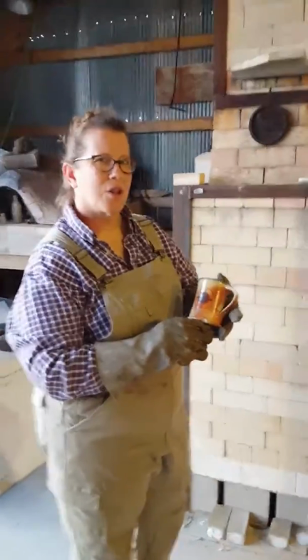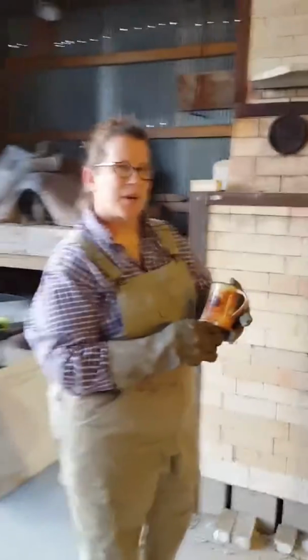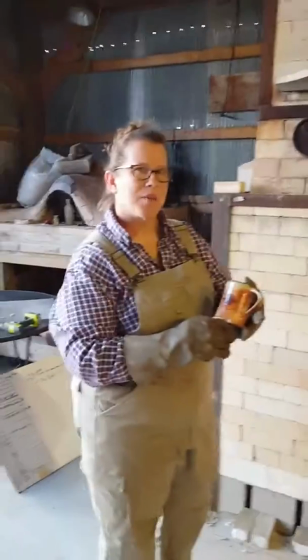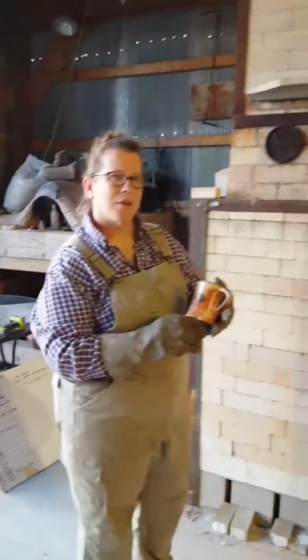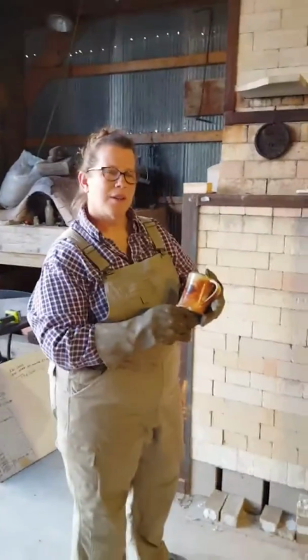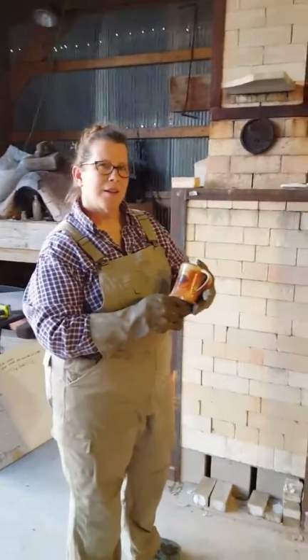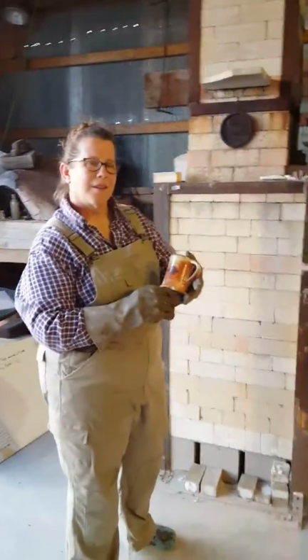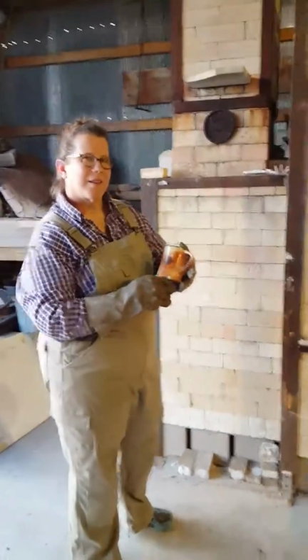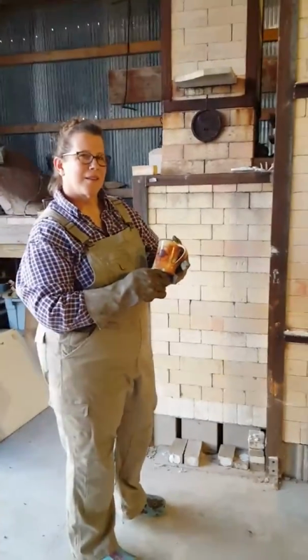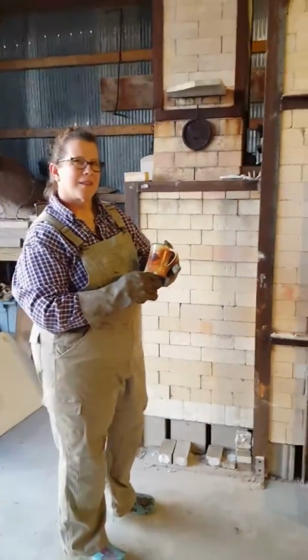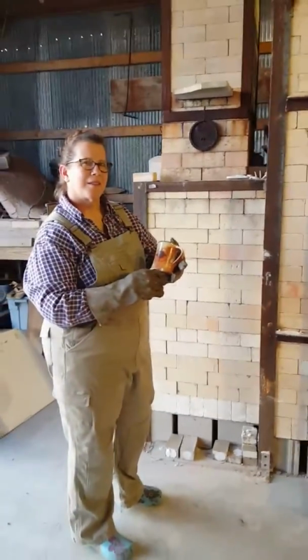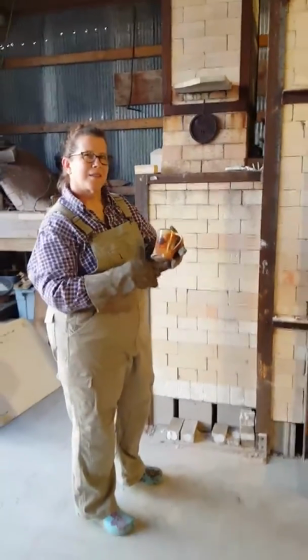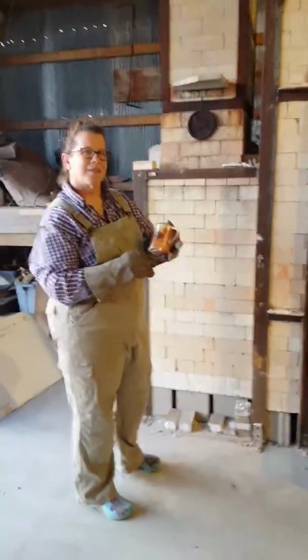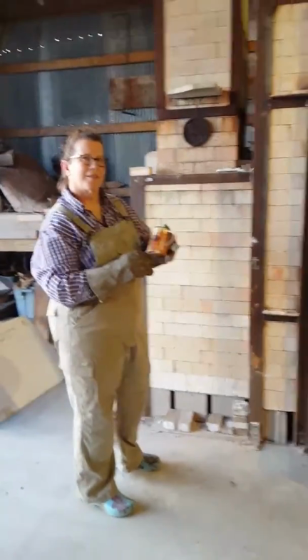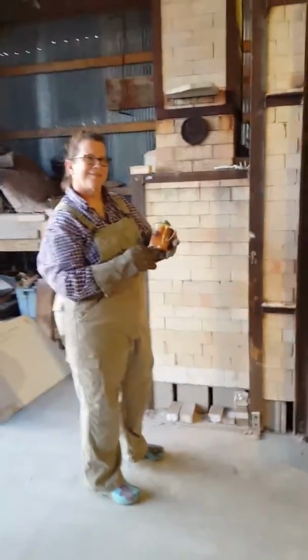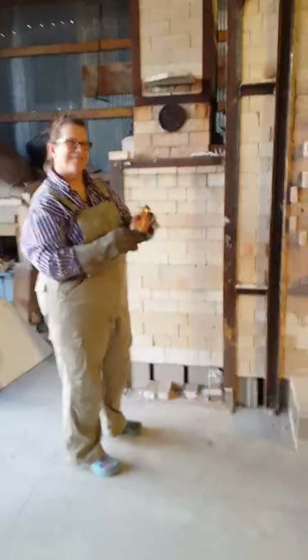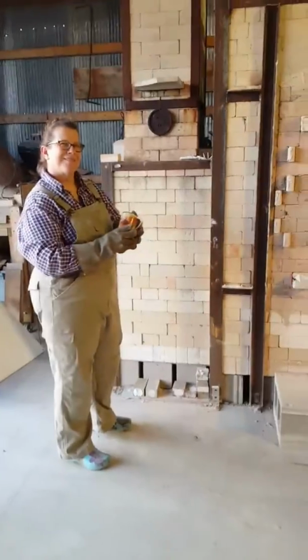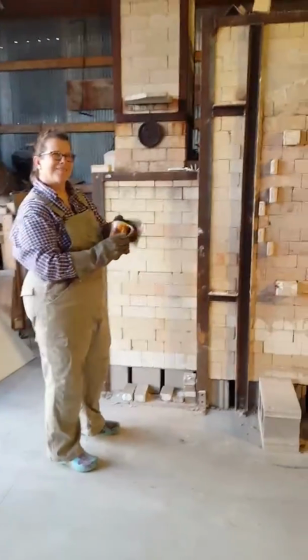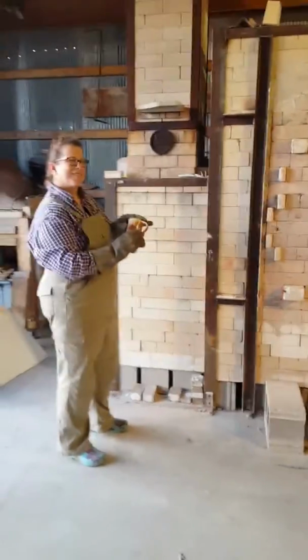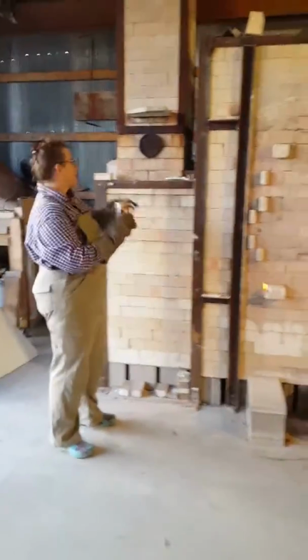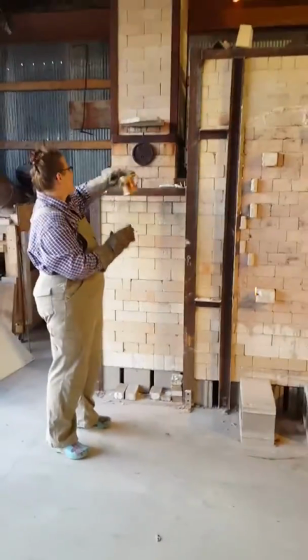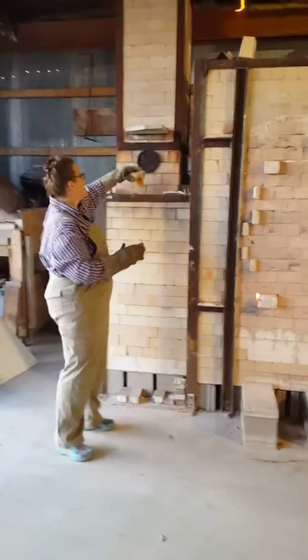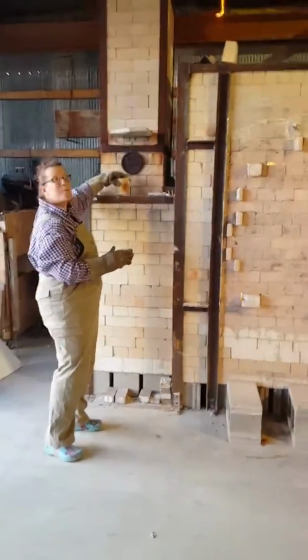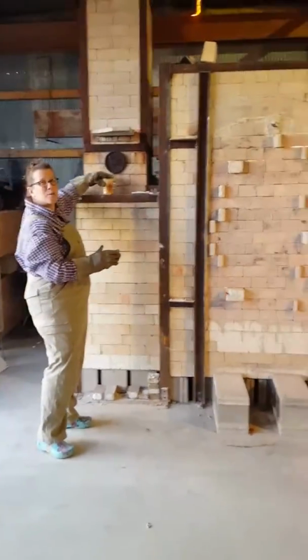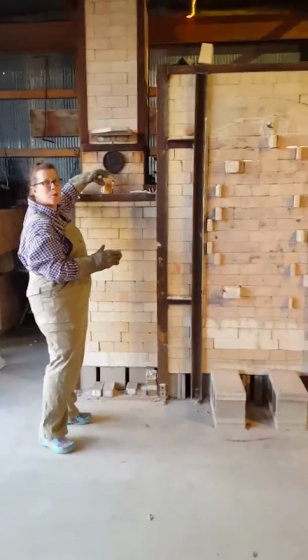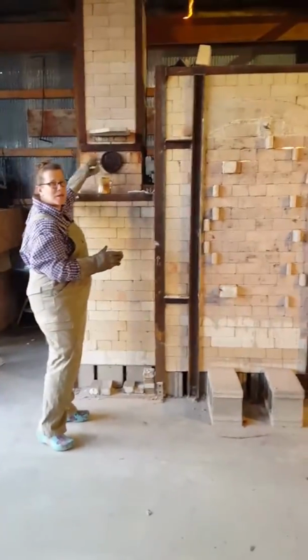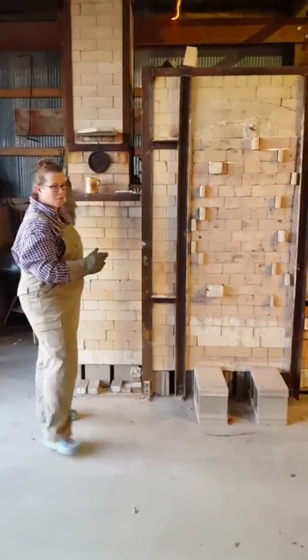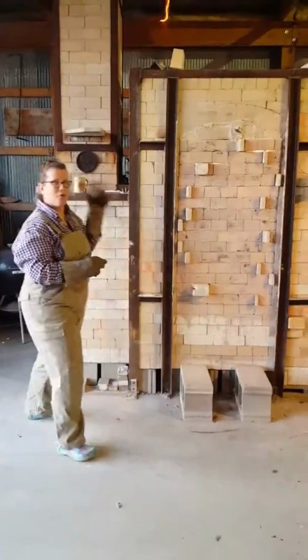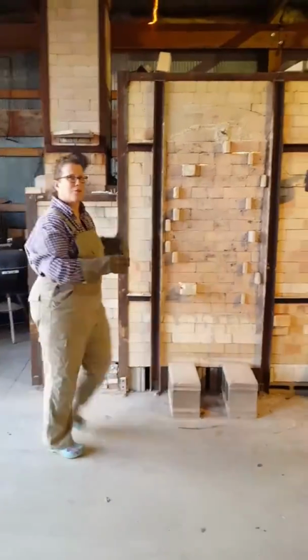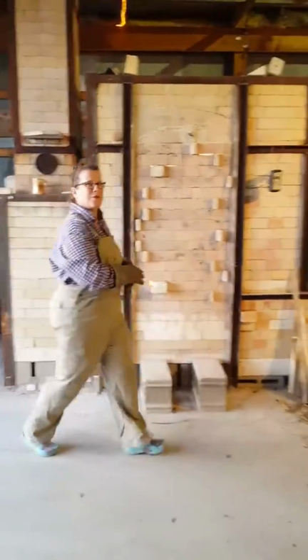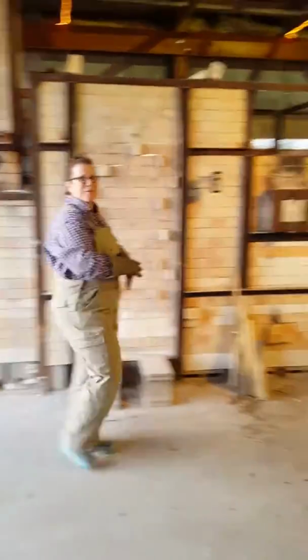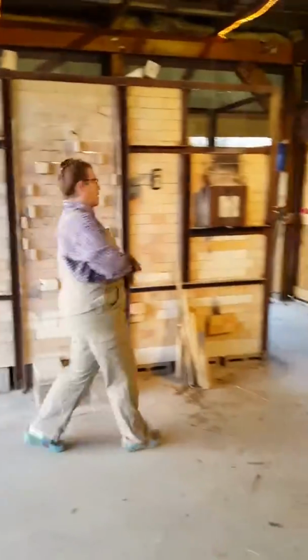I think it's time to actually put more wood in the kiln, so excuse me for a minute.